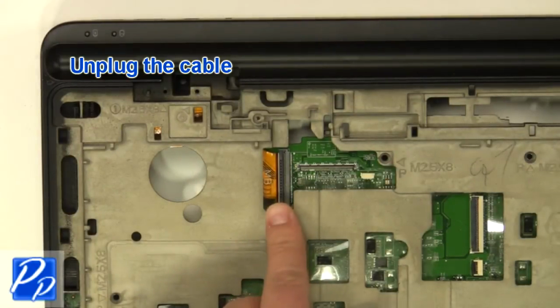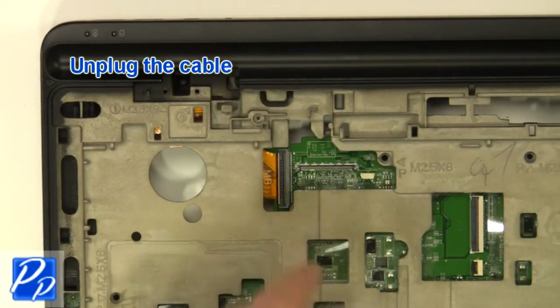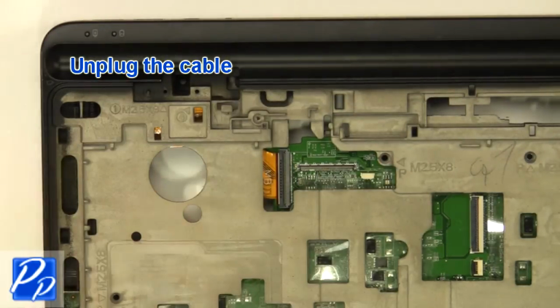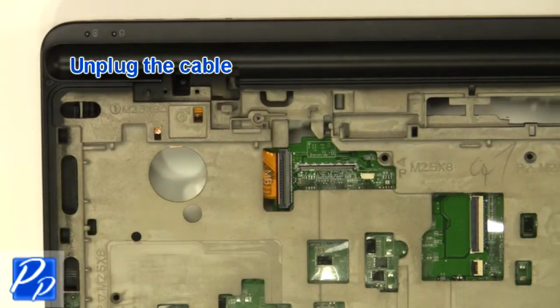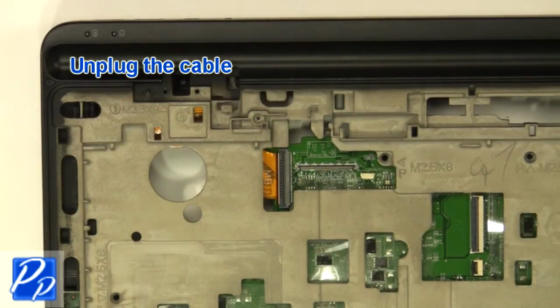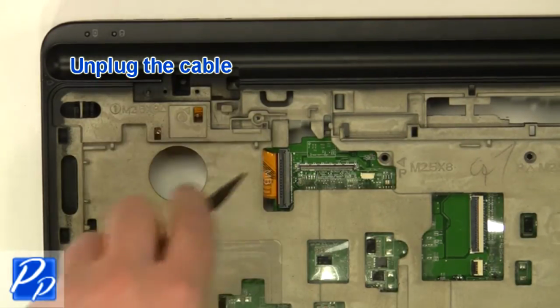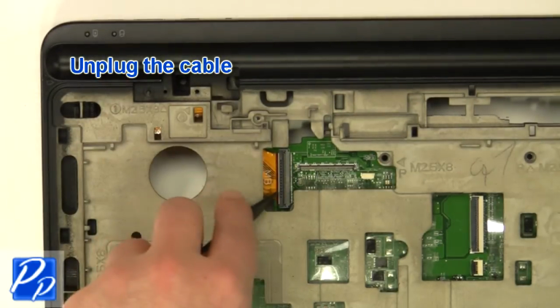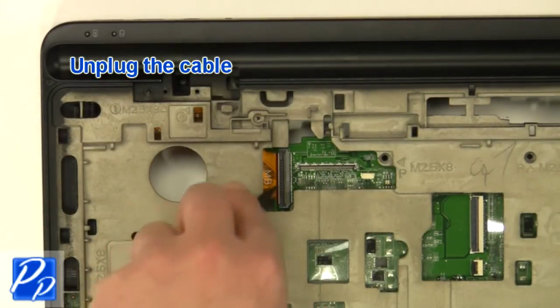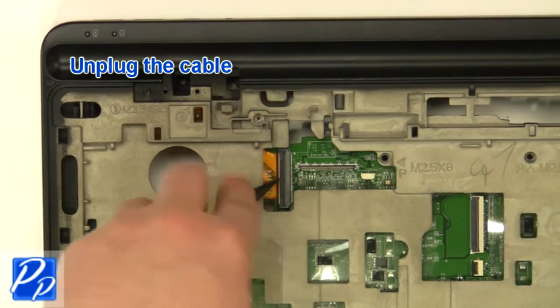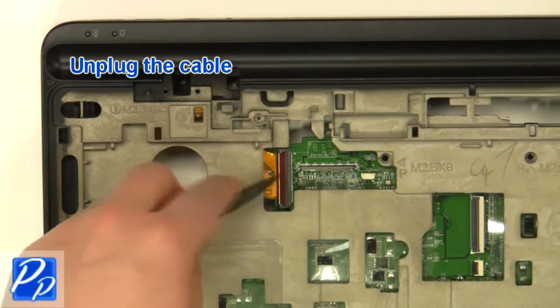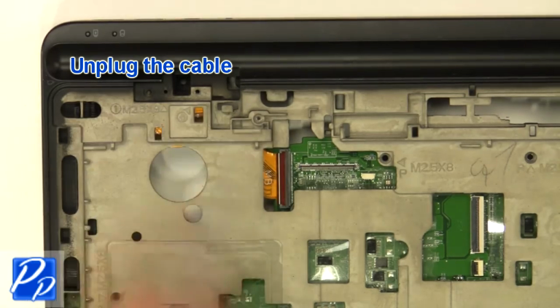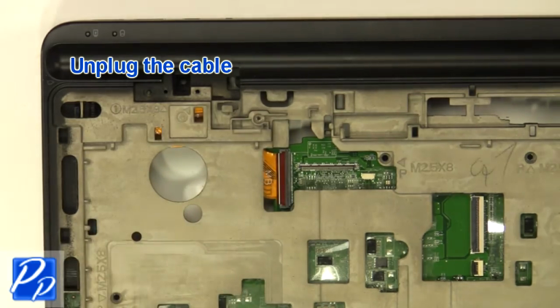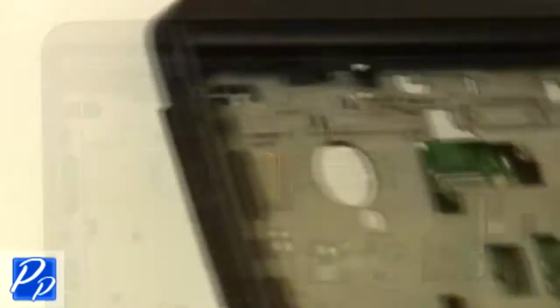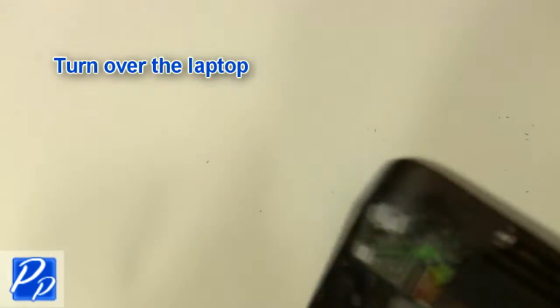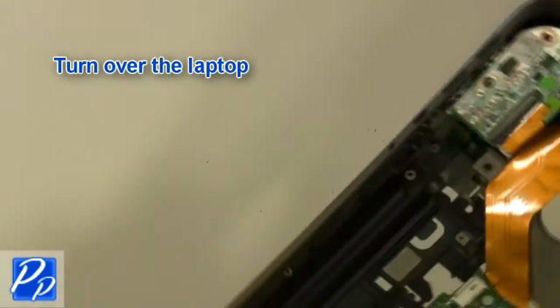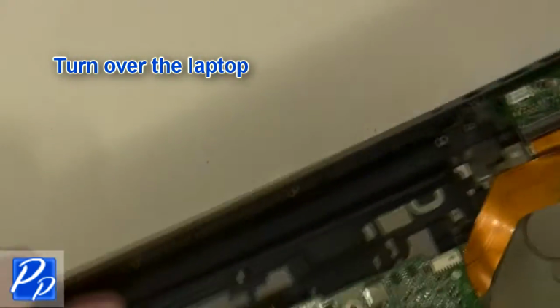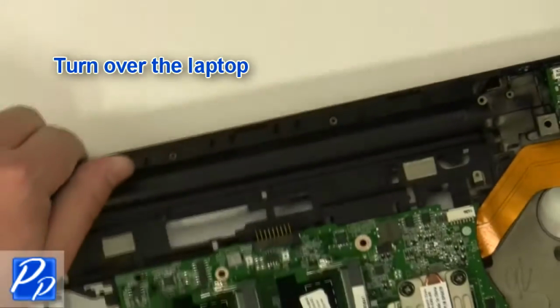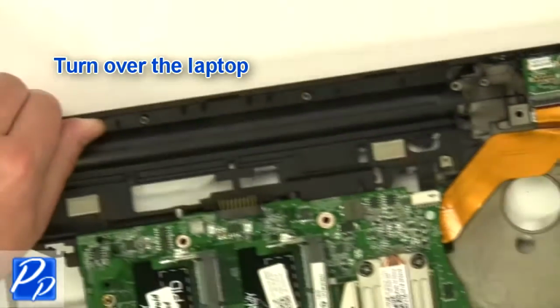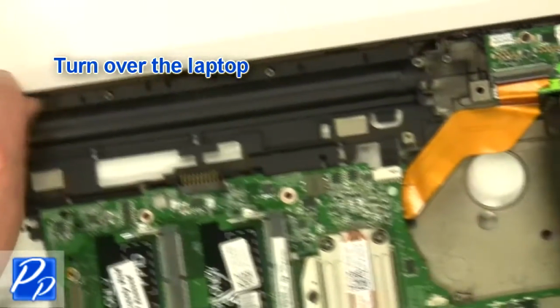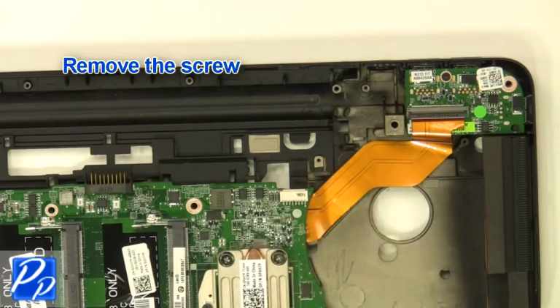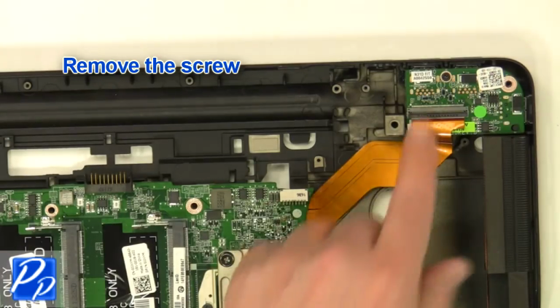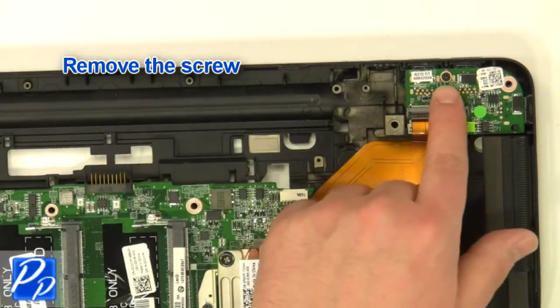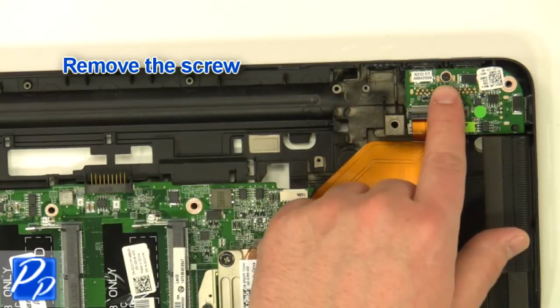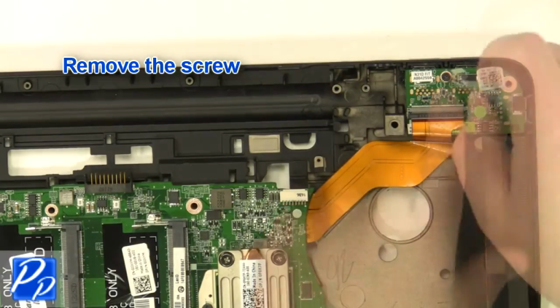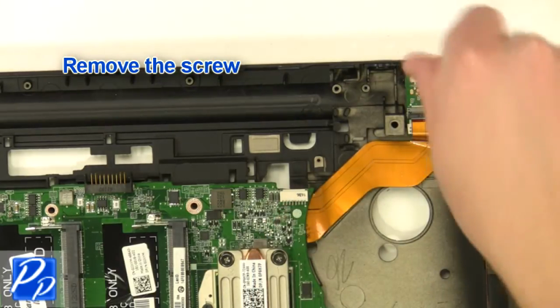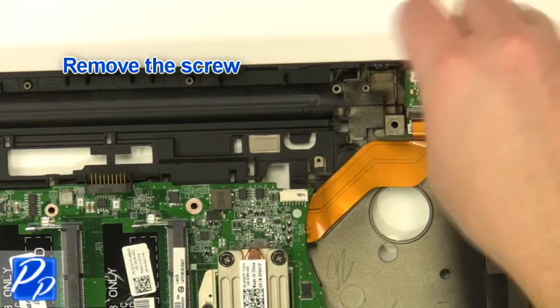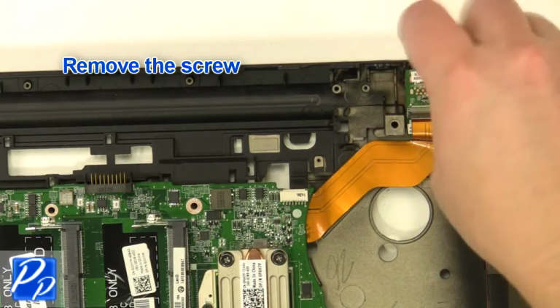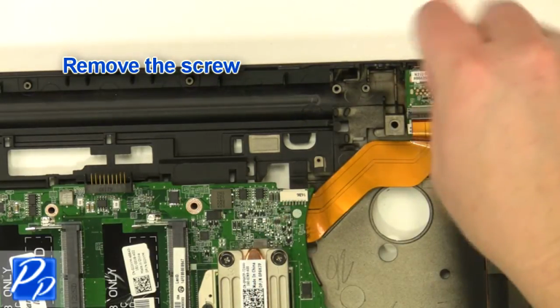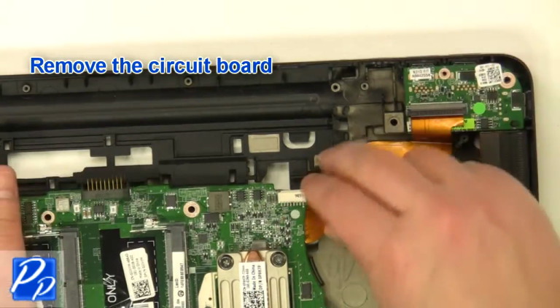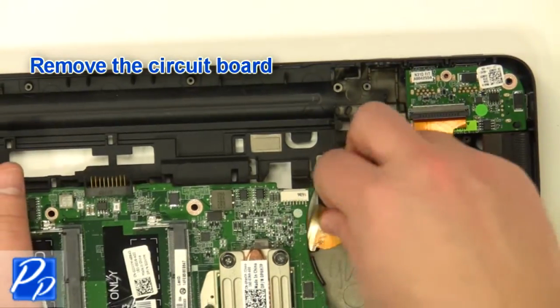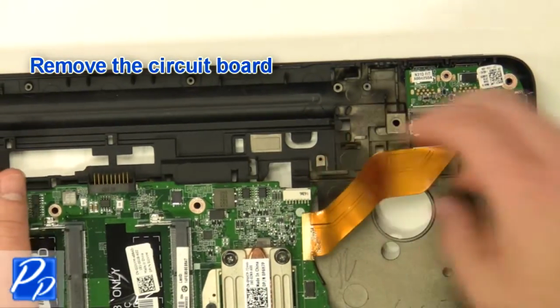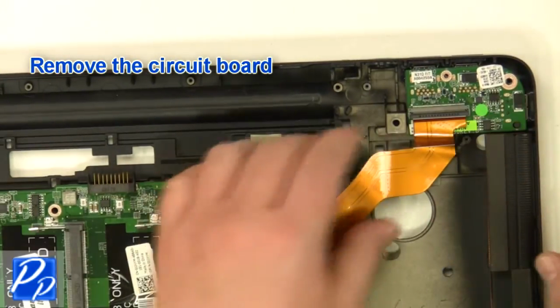Unplug the cable. Turn the laptop over. Remove the screw. Remove the circuit board.